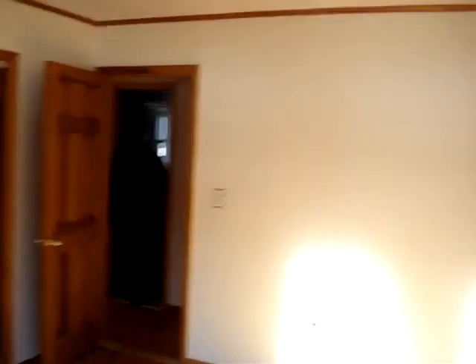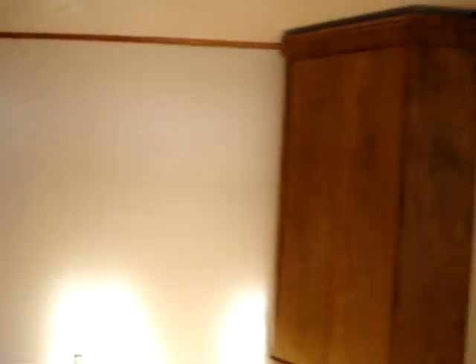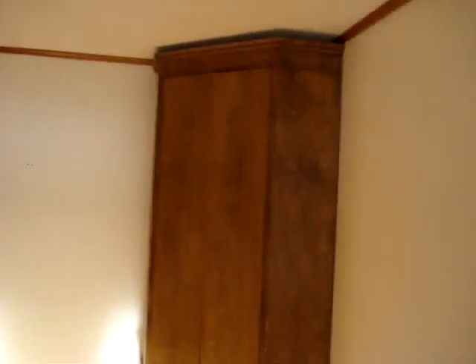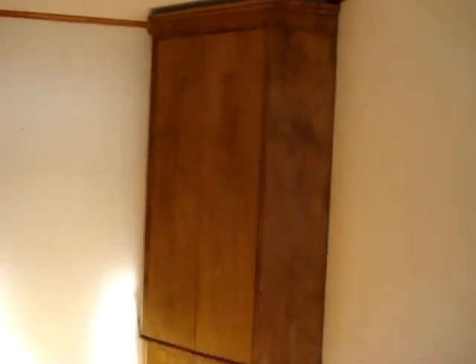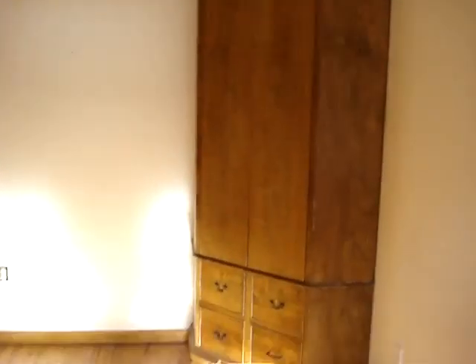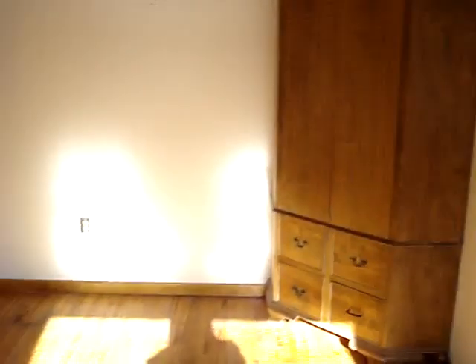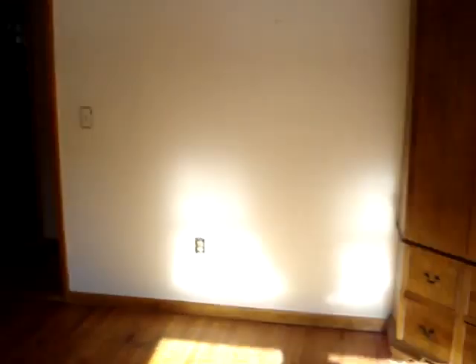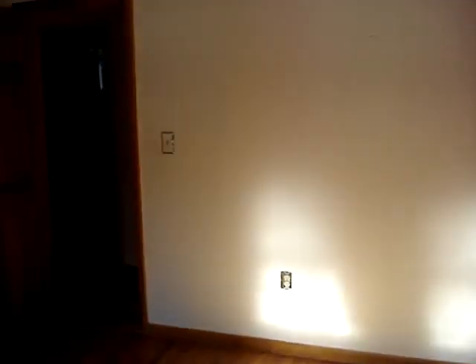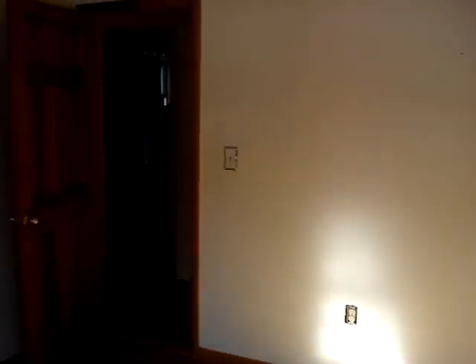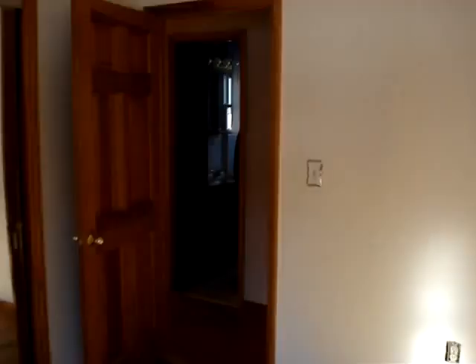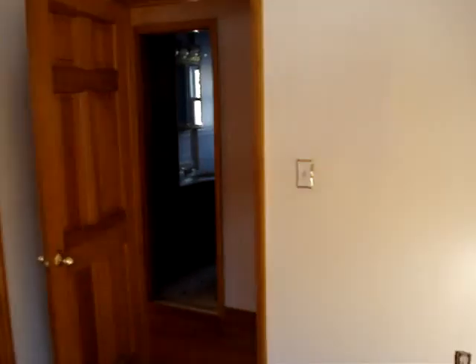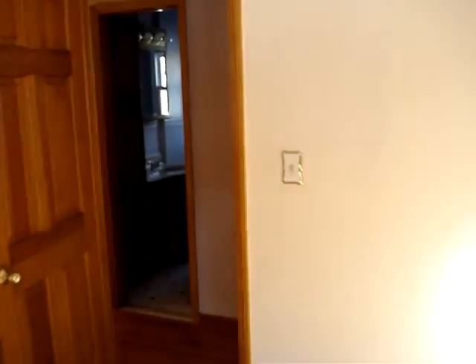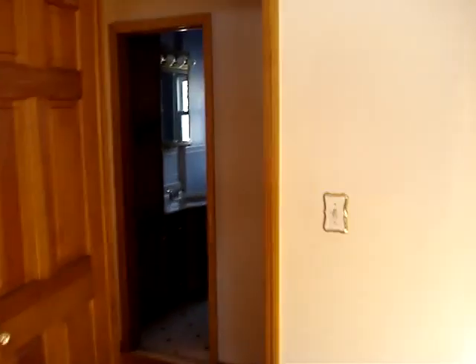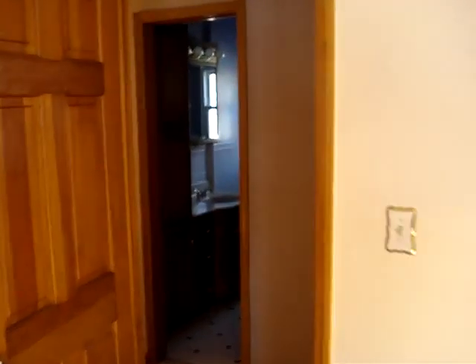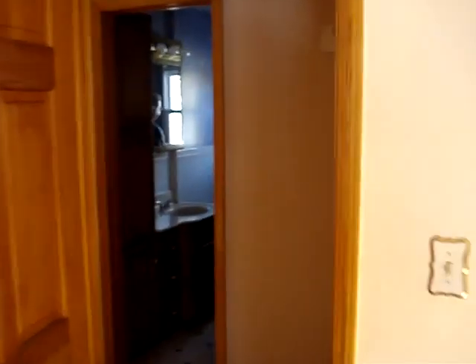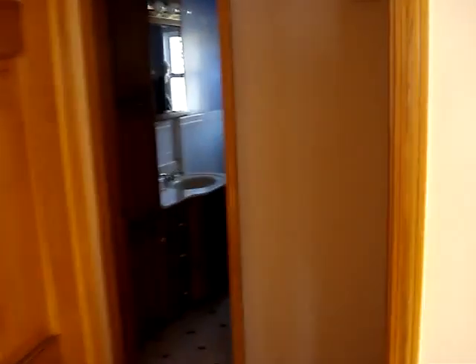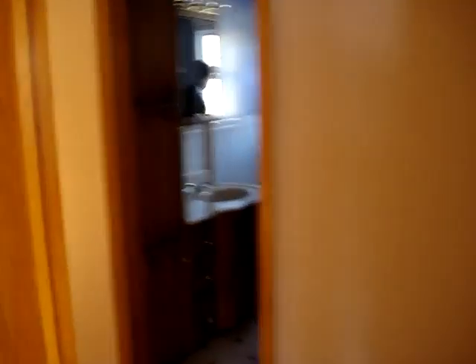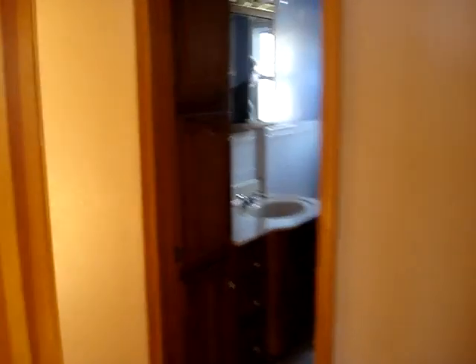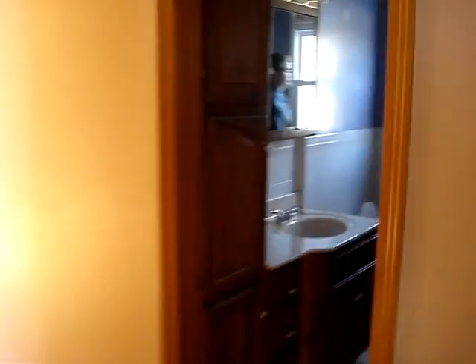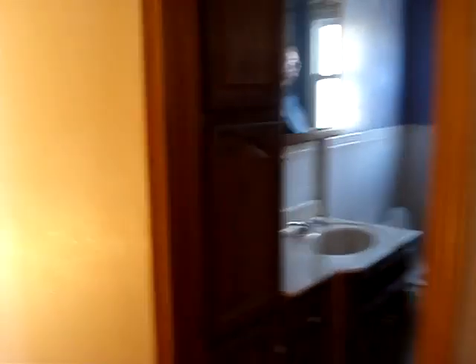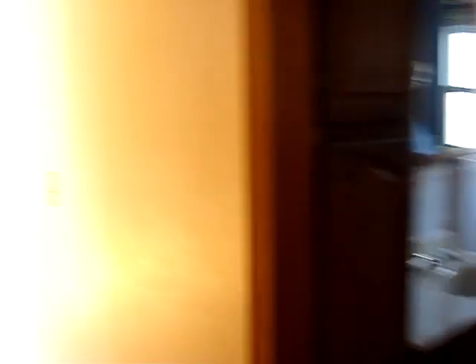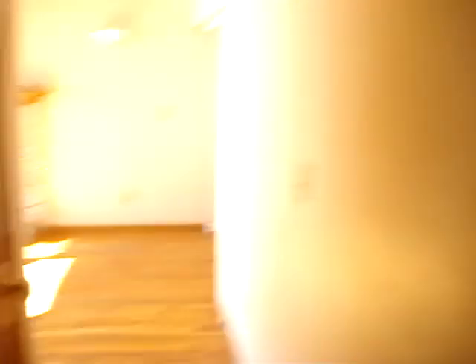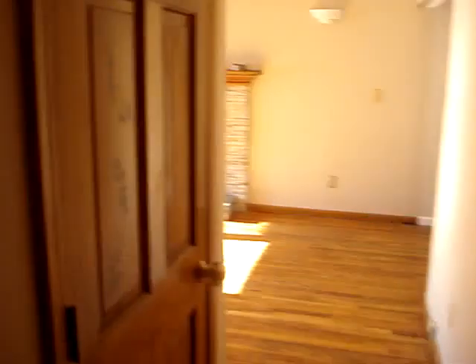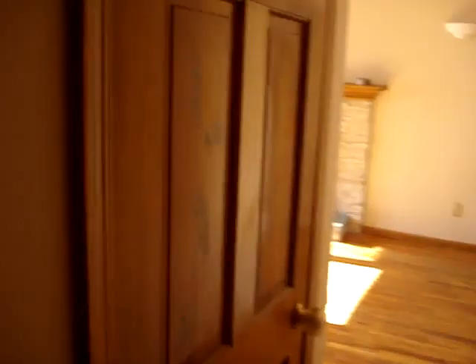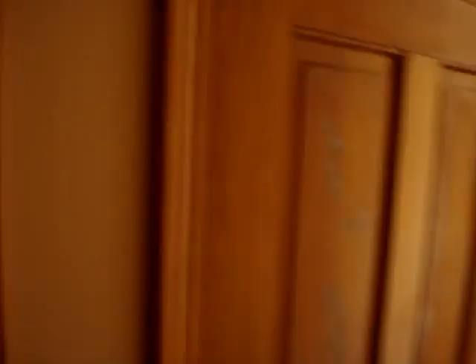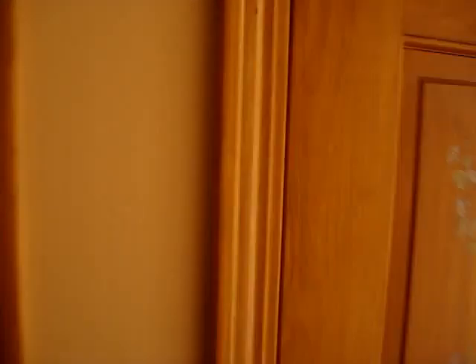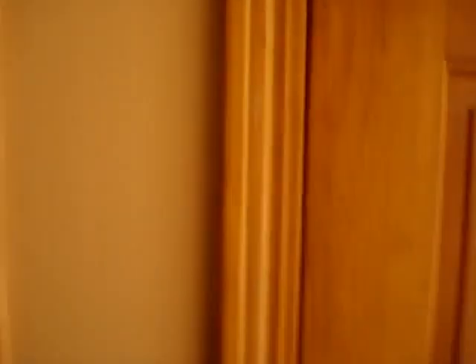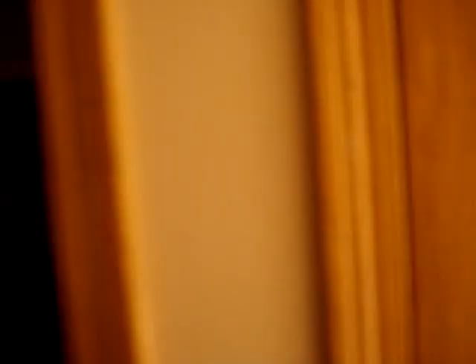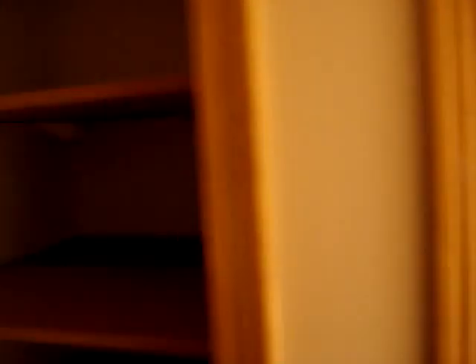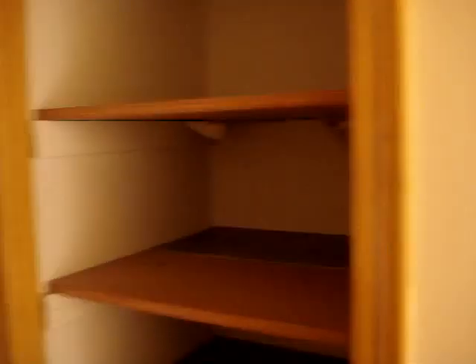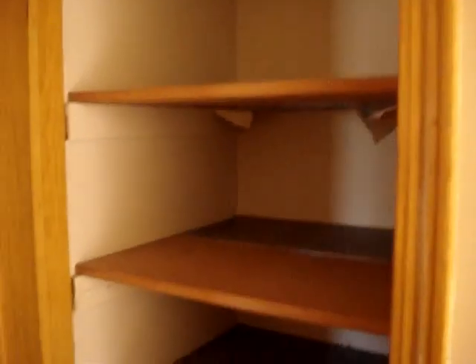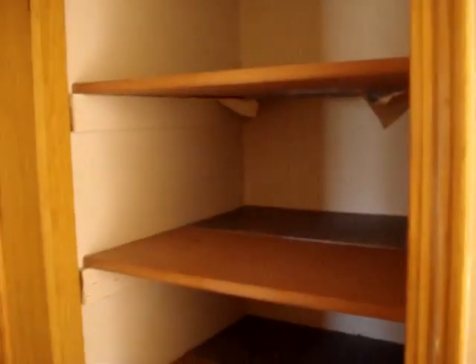Closets. Looking over here, another closet.